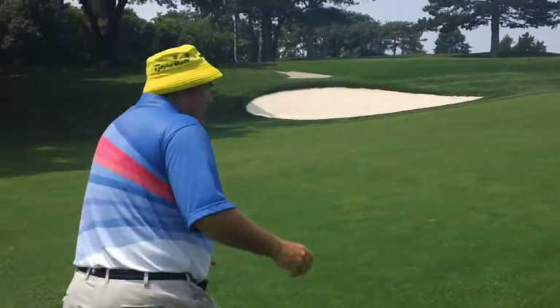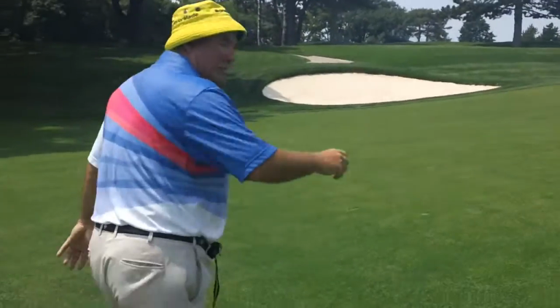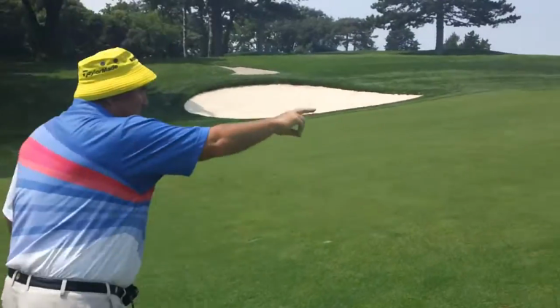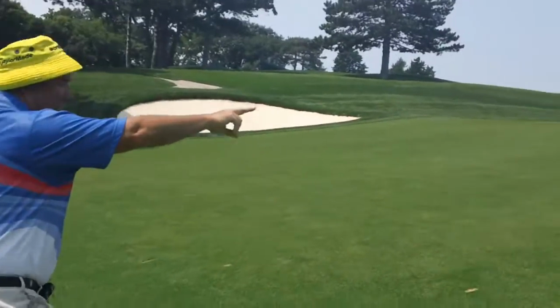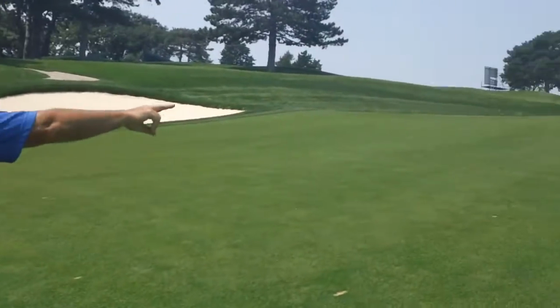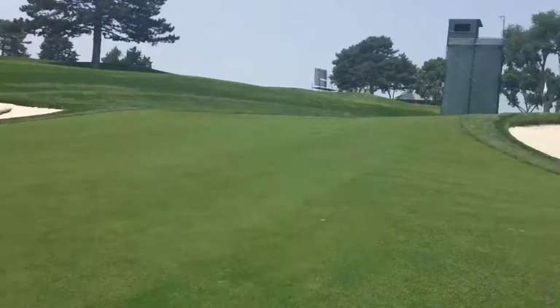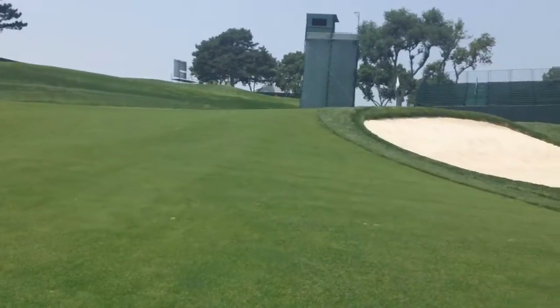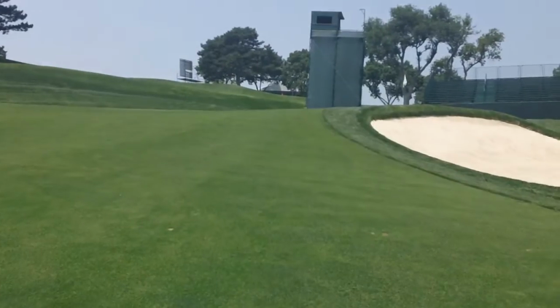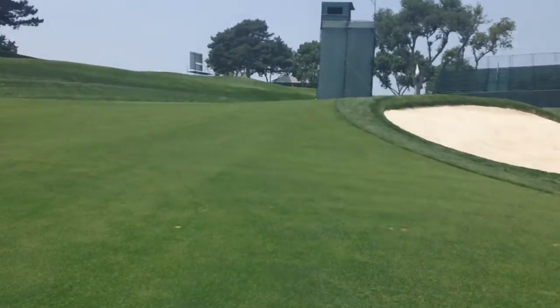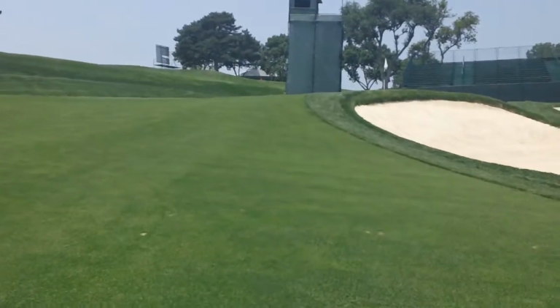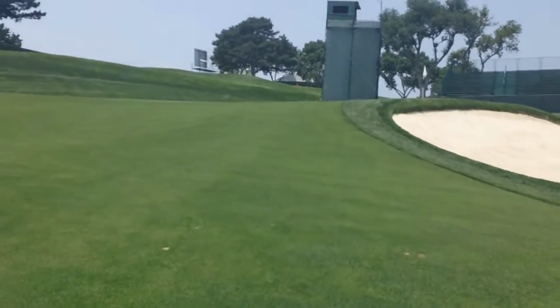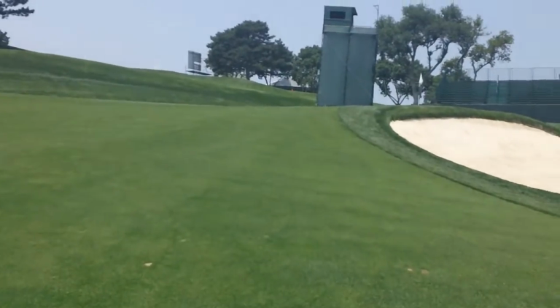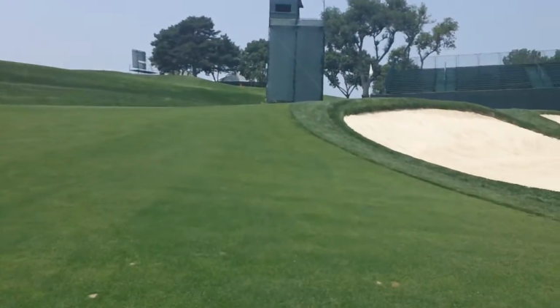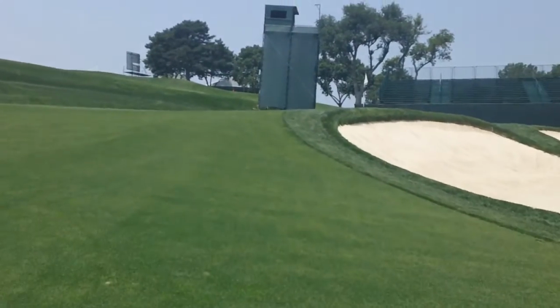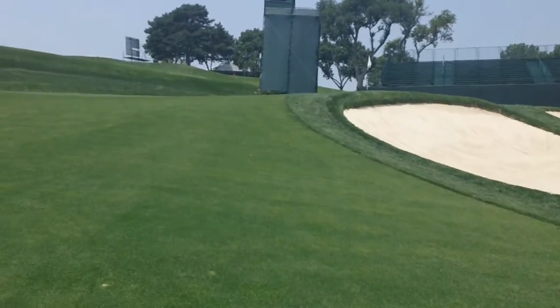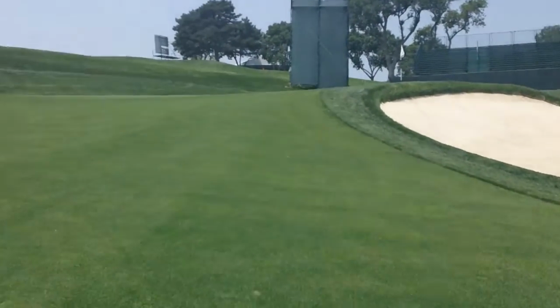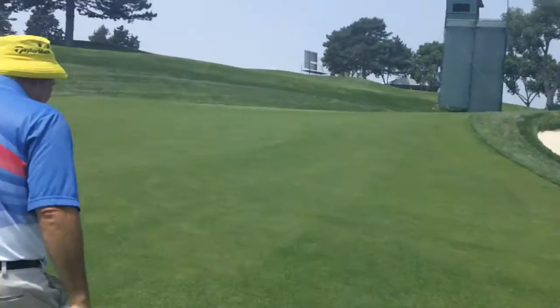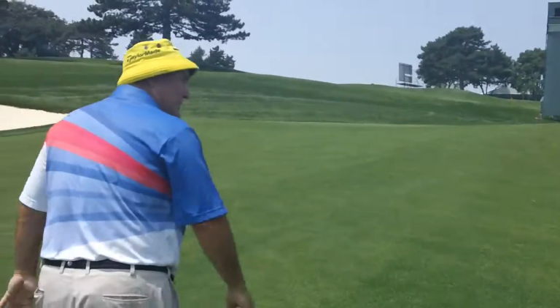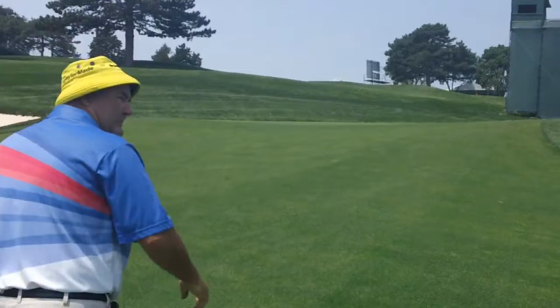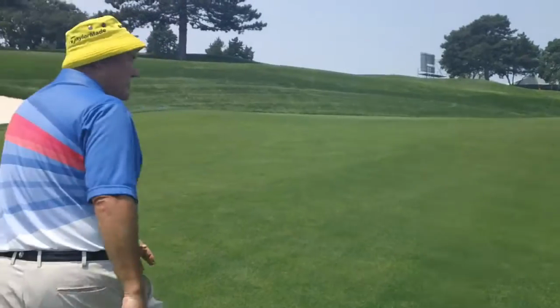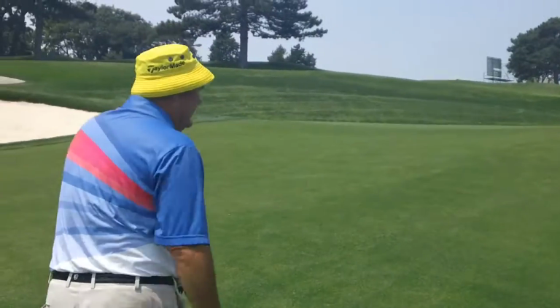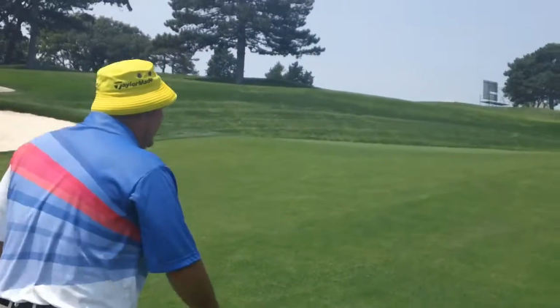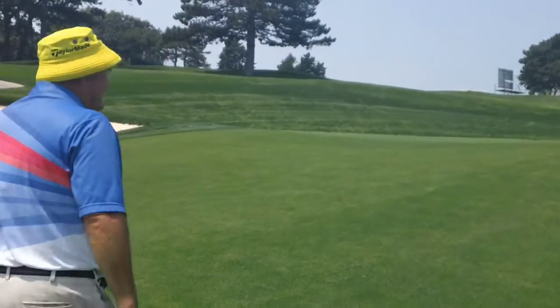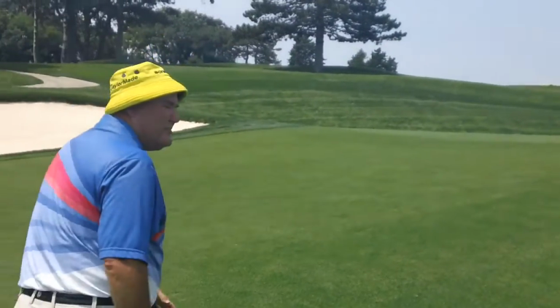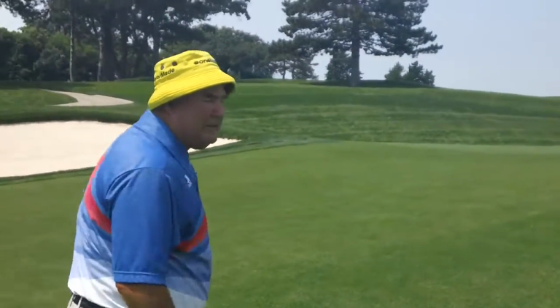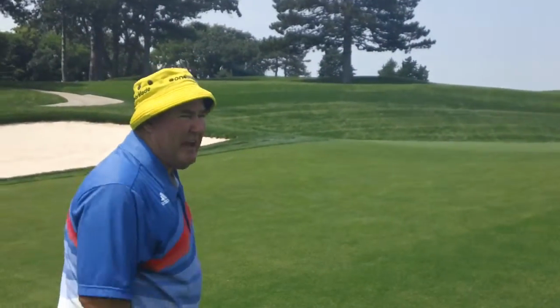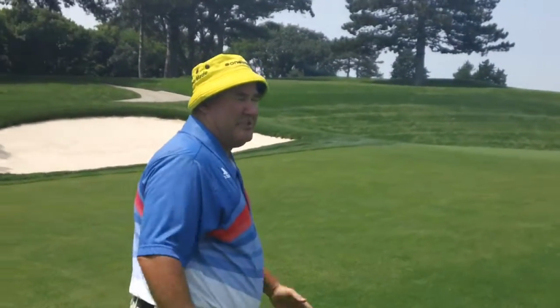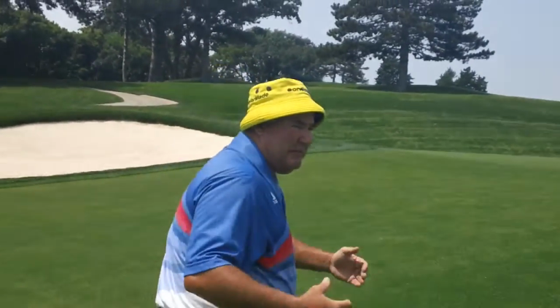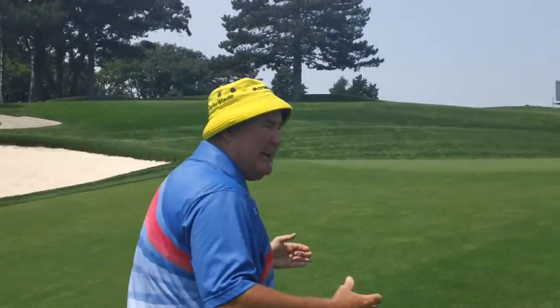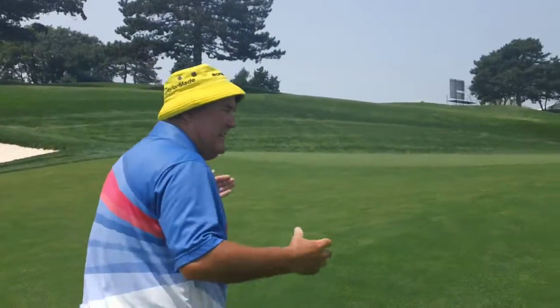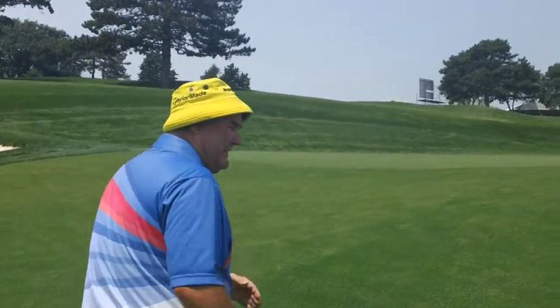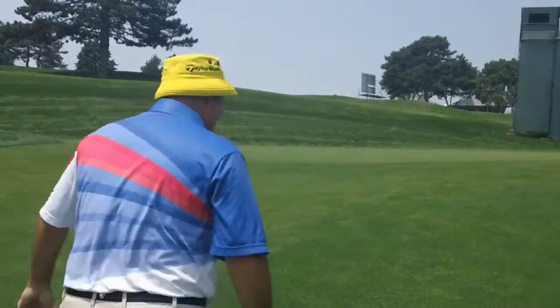You'll notice the two bunkers guarding the right side of this 15th green. We're going to be coming up to a green that is extremely fast, front to back and left to right.